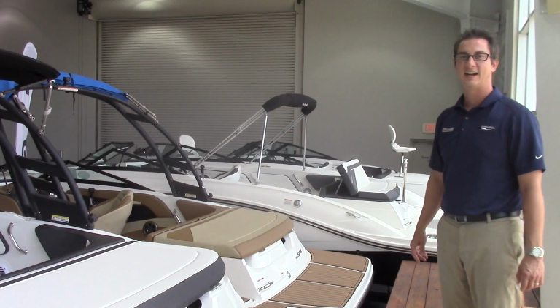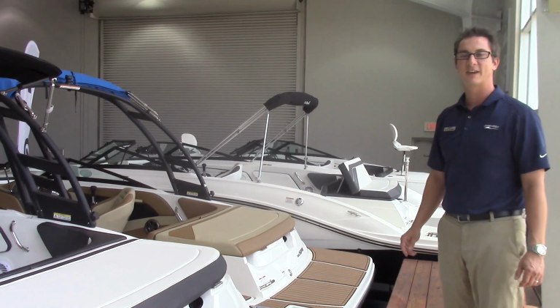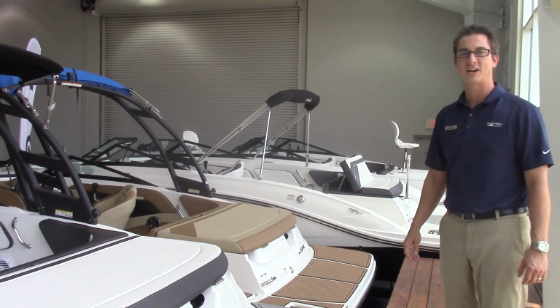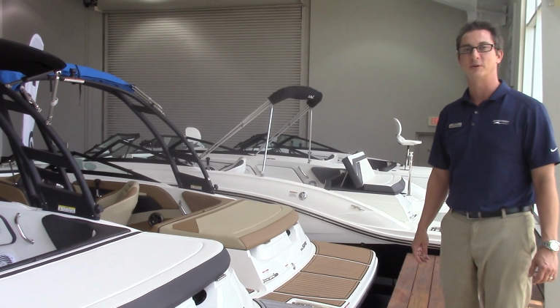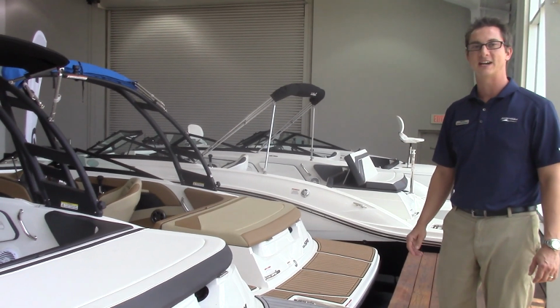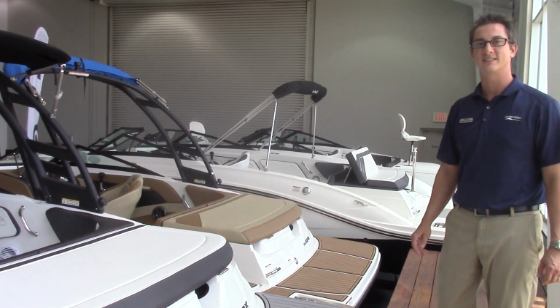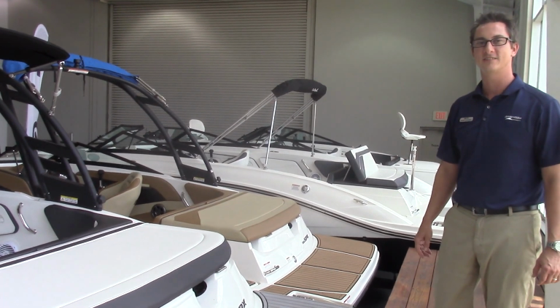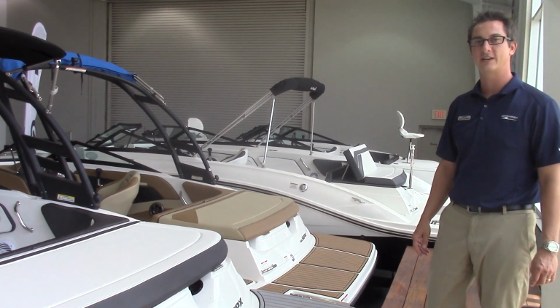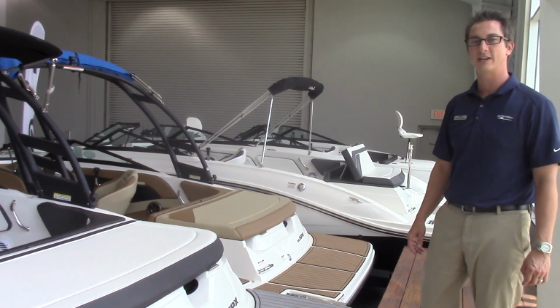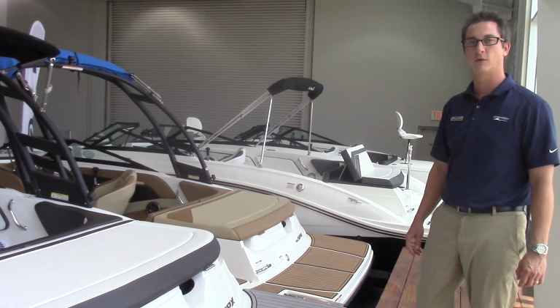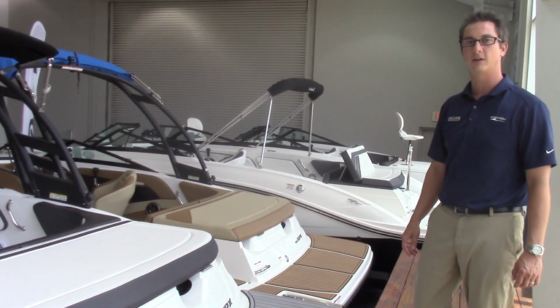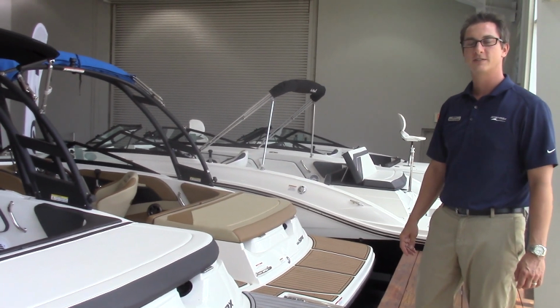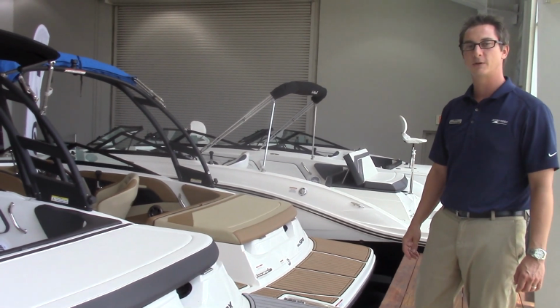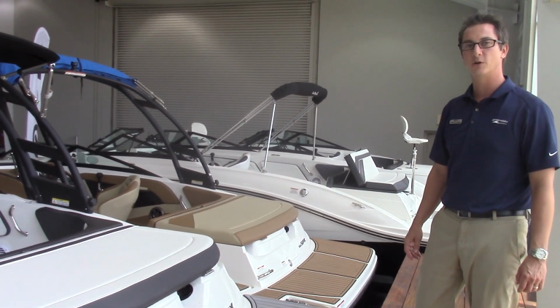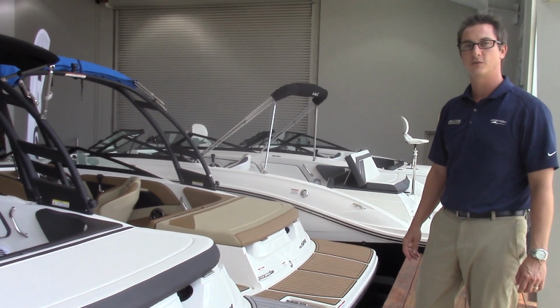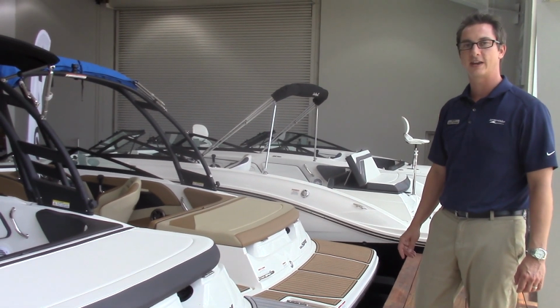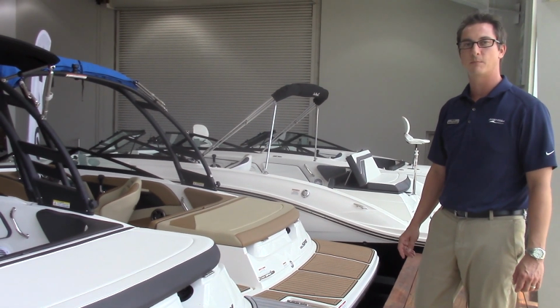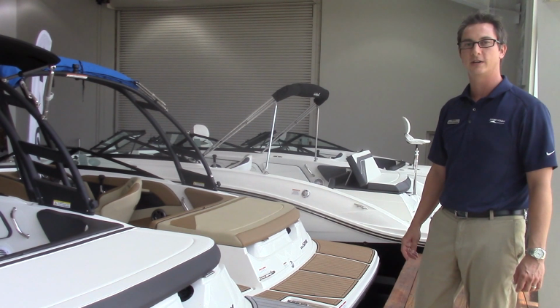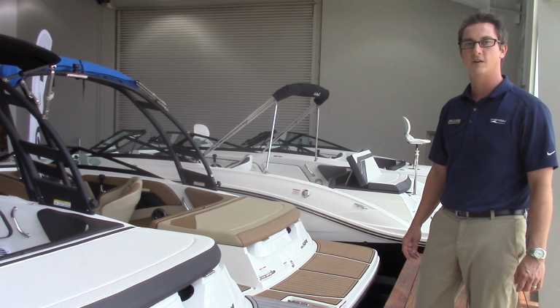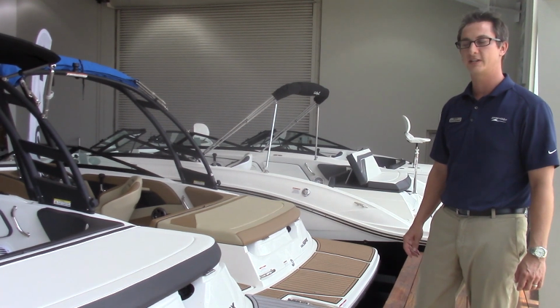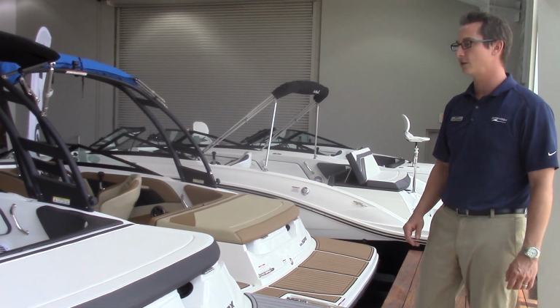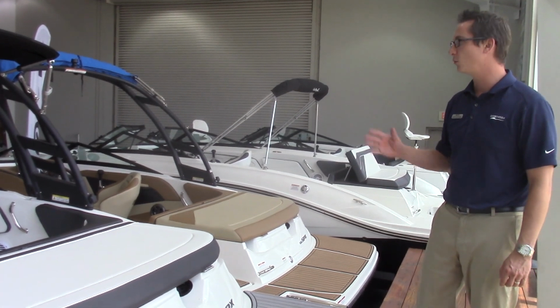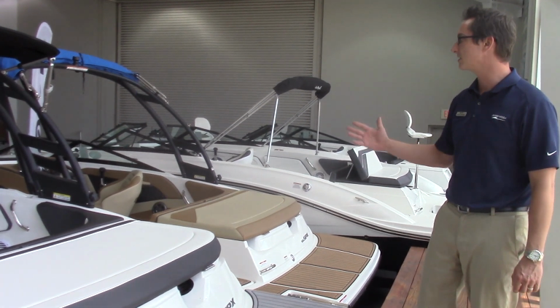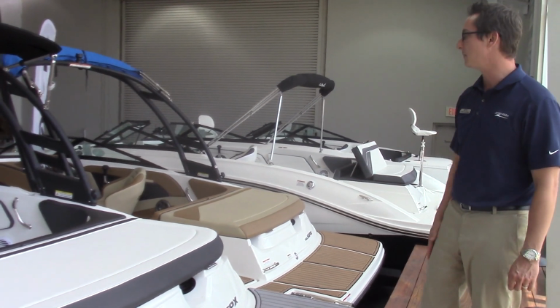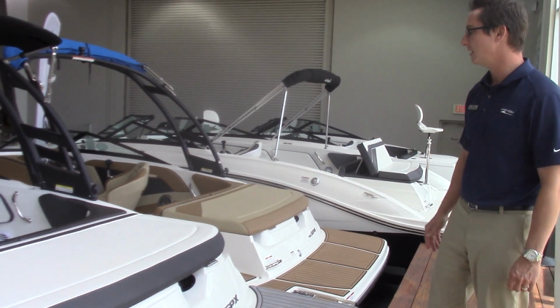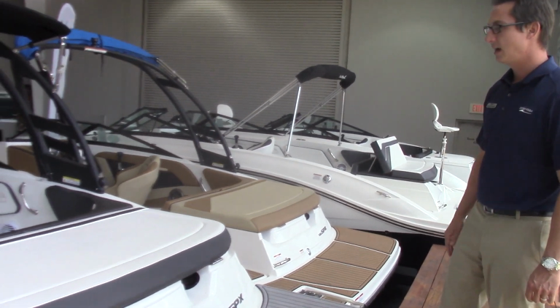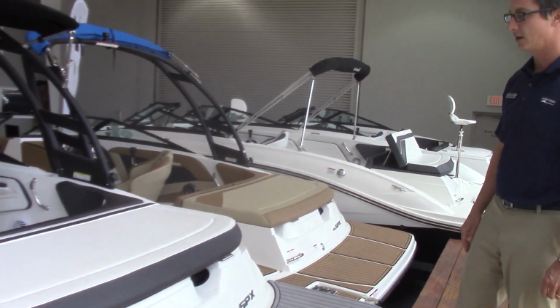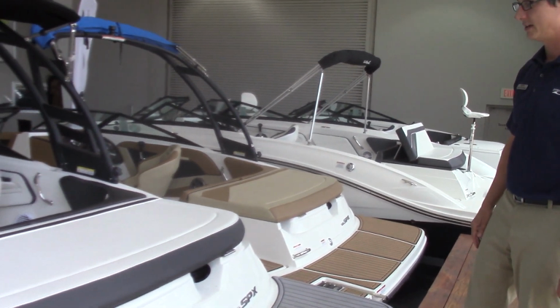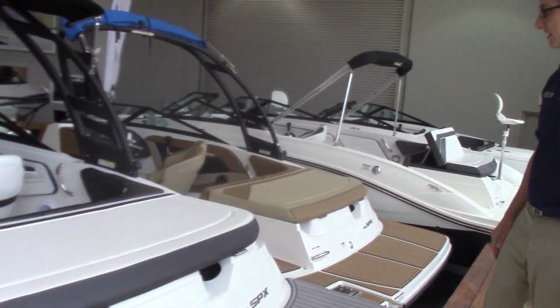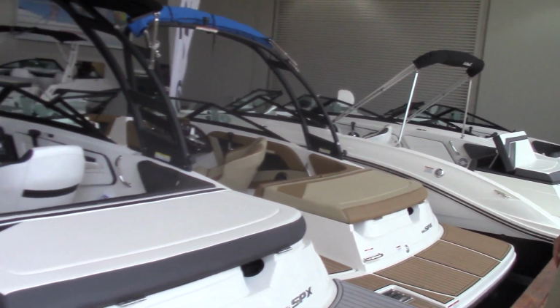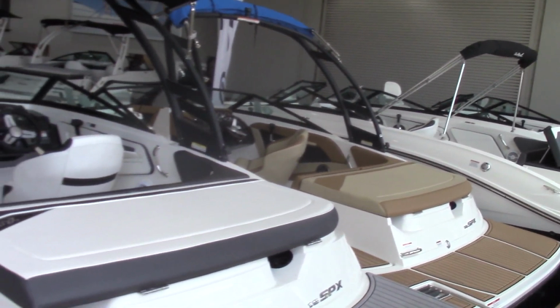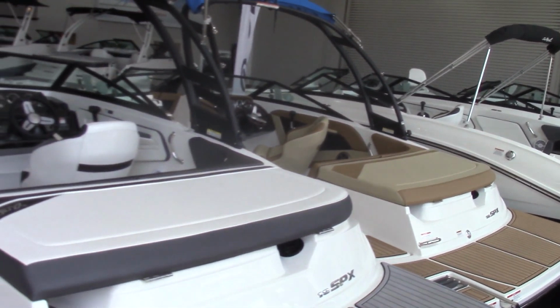Hi, I'm Kevin Chapman, Marine Maxx in Dallas. We're getting ready for our summer boat show located at Market Hall. Wanted to give you a quick sneak peek at our 19 SPXs.